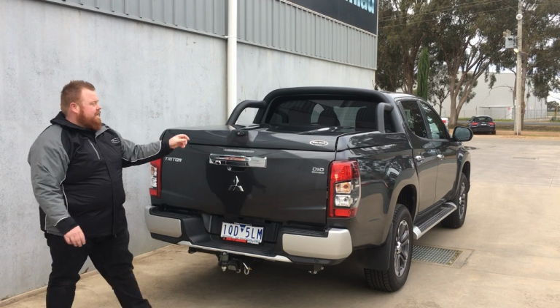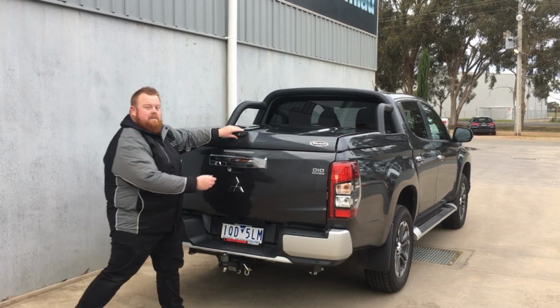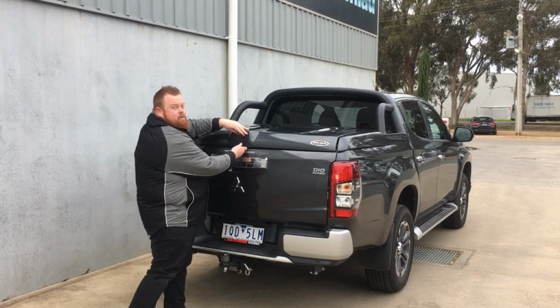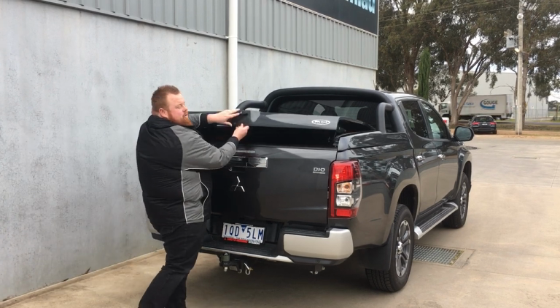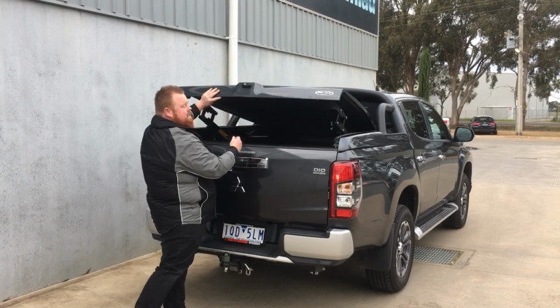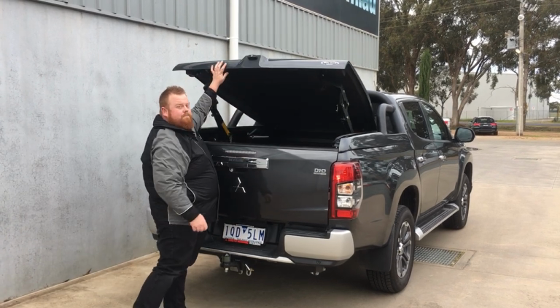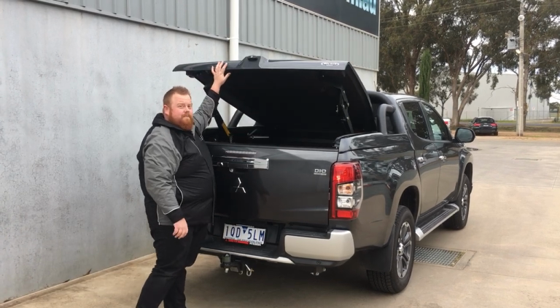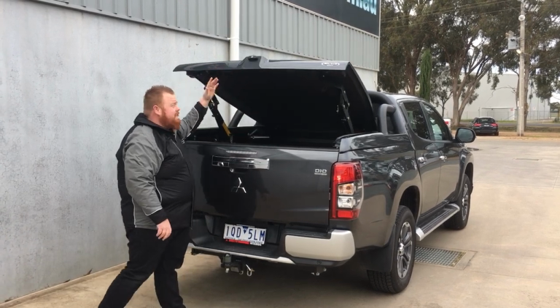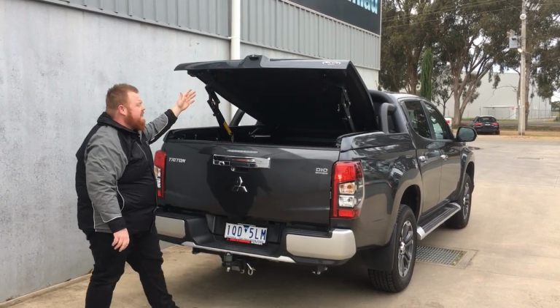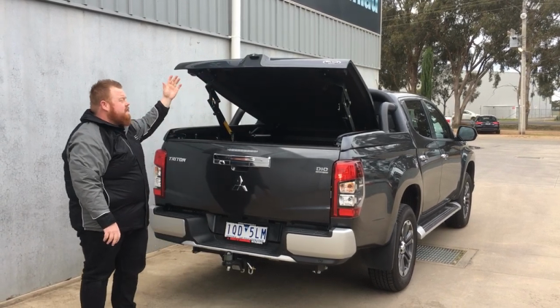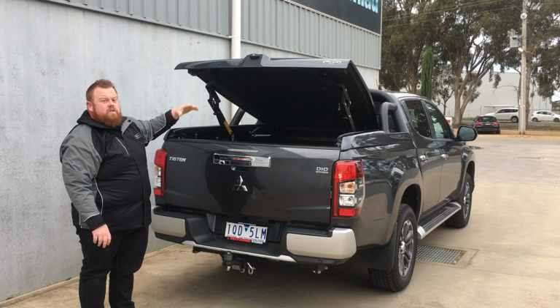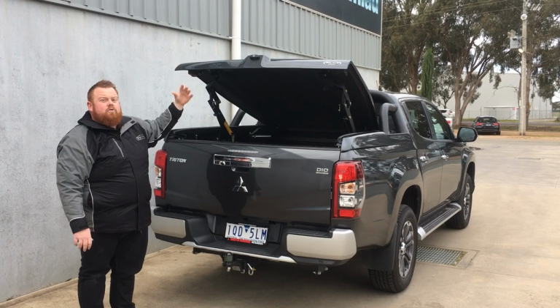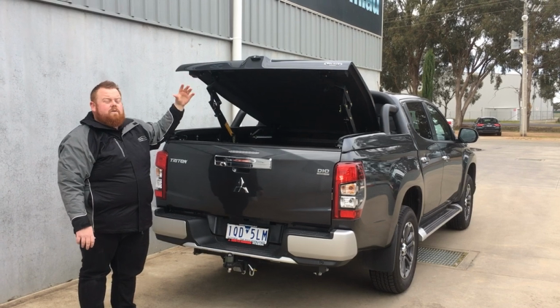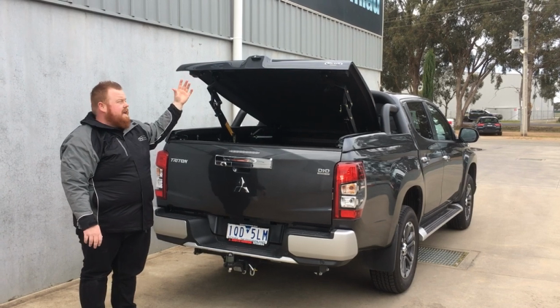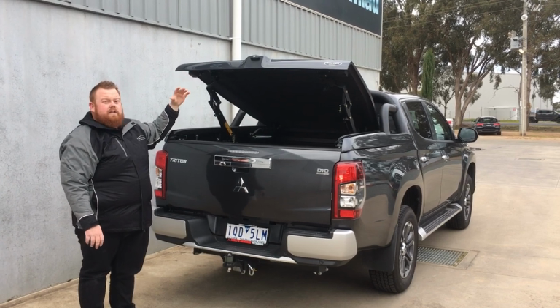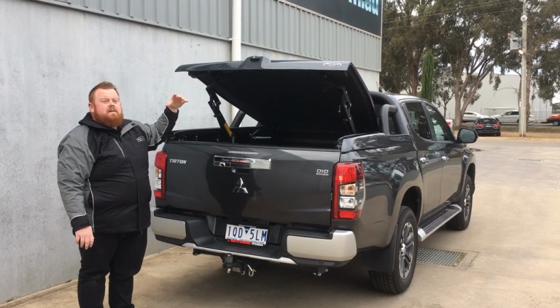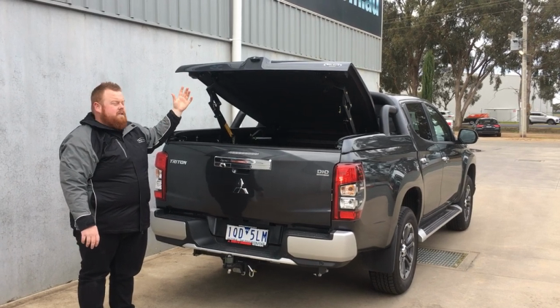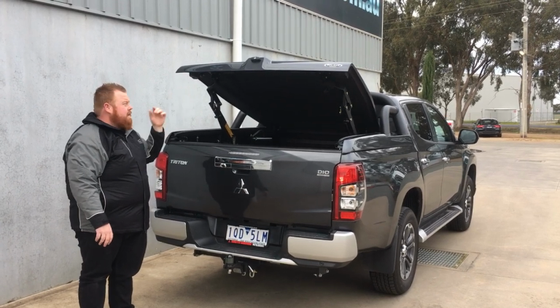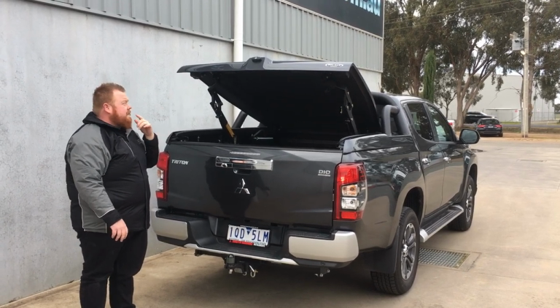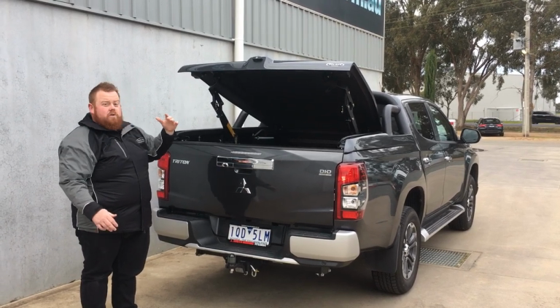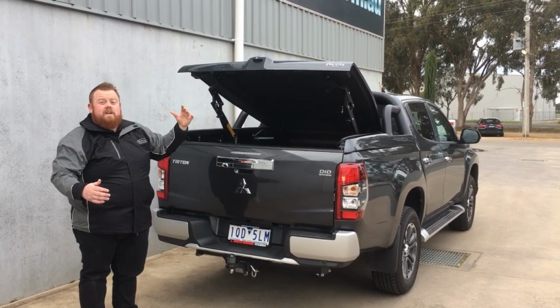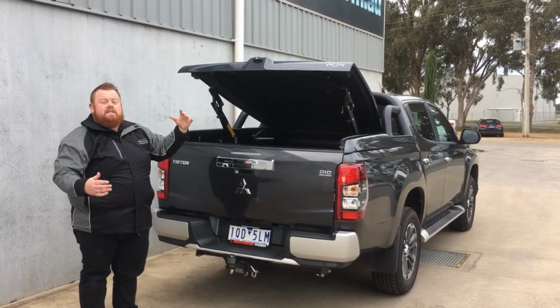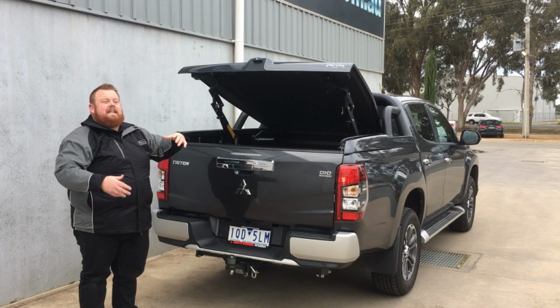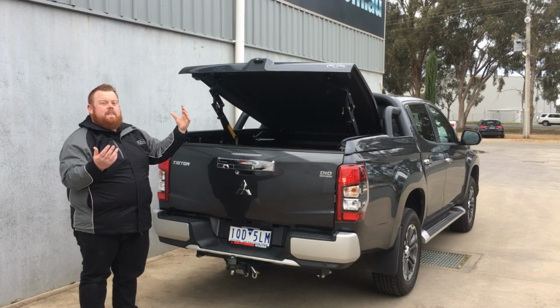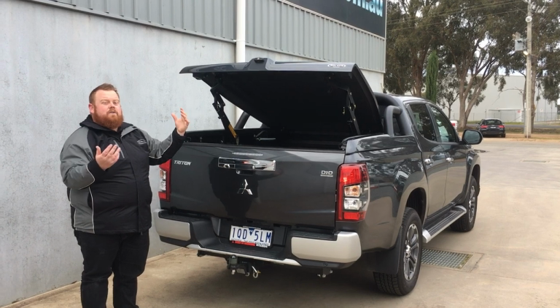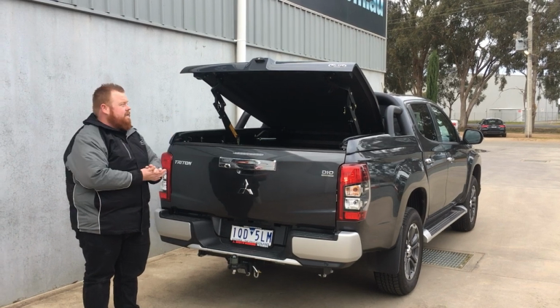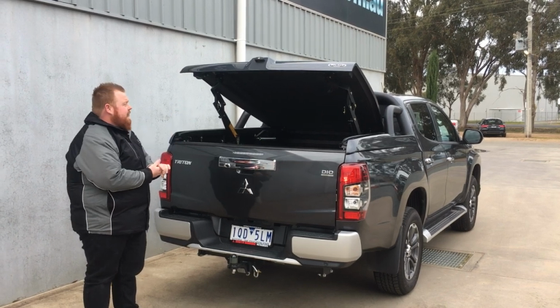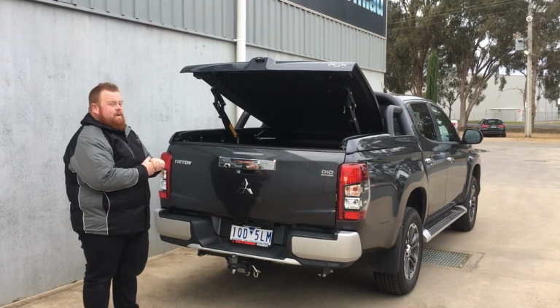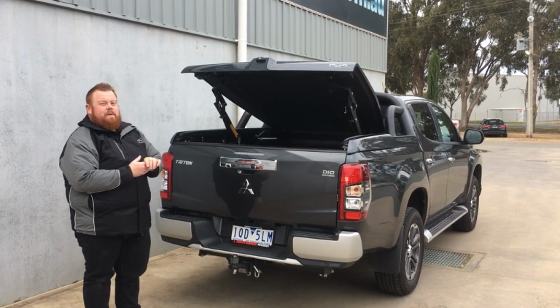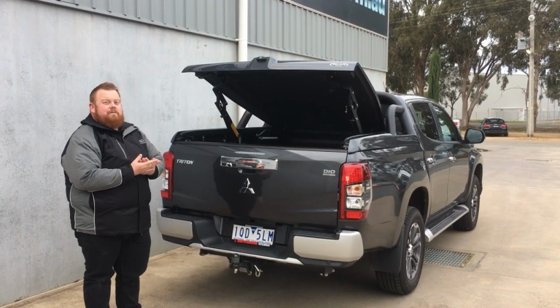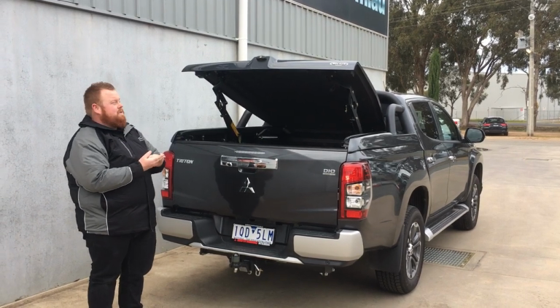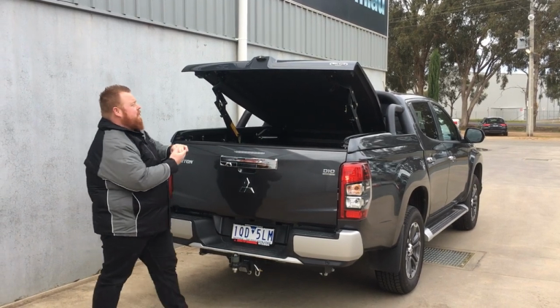The lid comes up into a 45-degree position, so you can use it like a normal standard ute lid most of the time. Of course, when you do need to put something larger in the back of your Triton, this is where the top up ute lid really comes into its own.